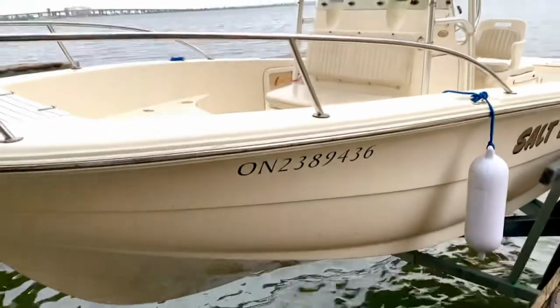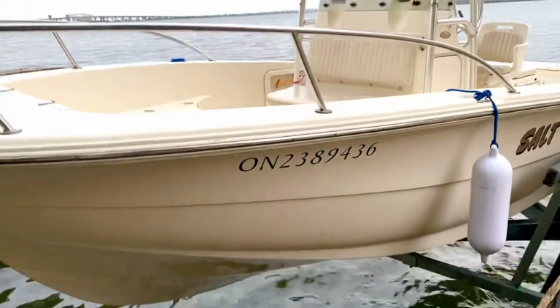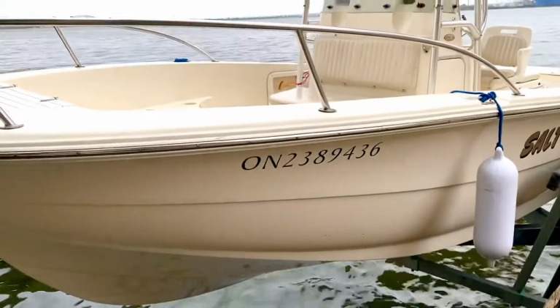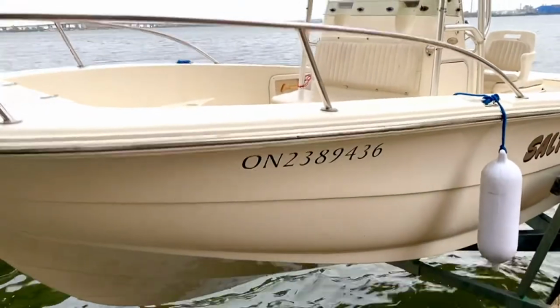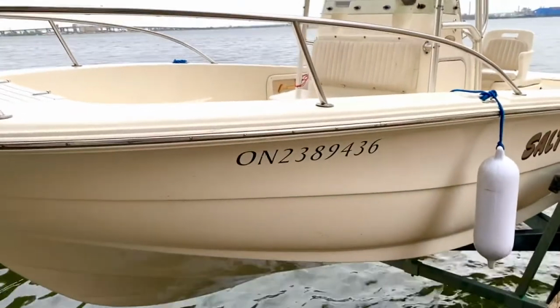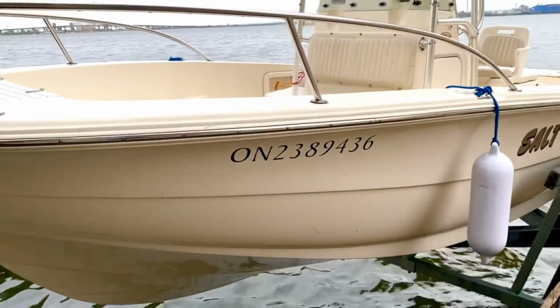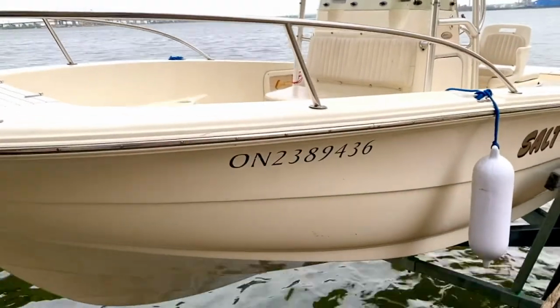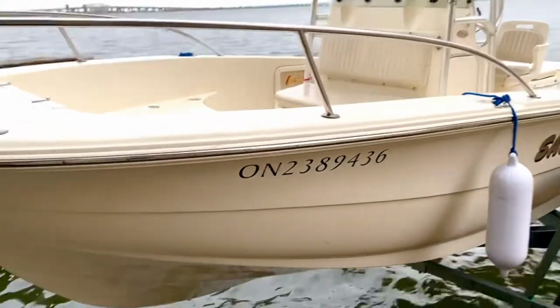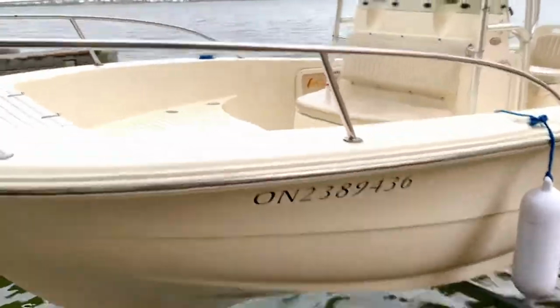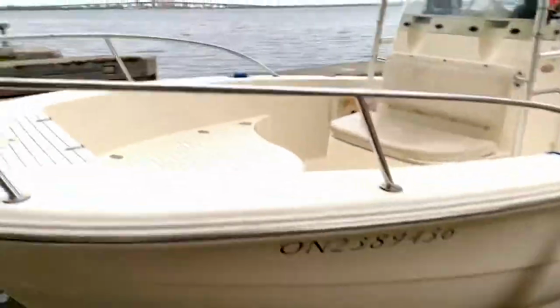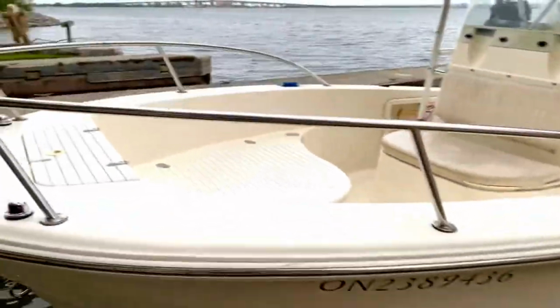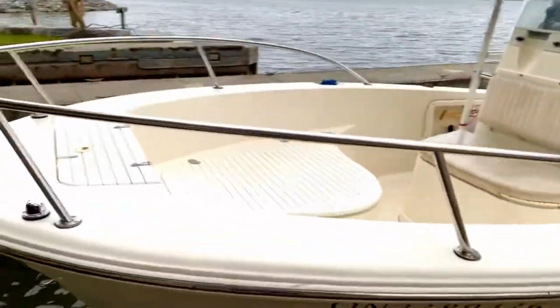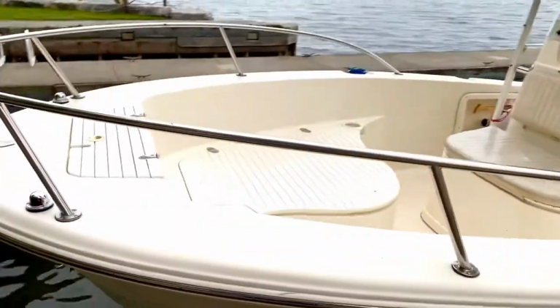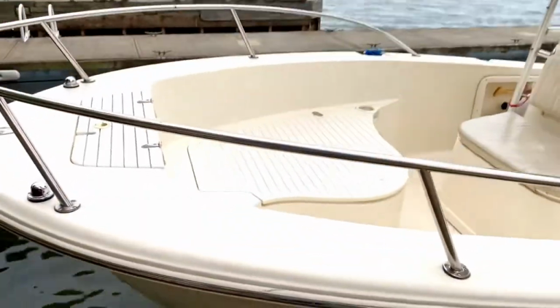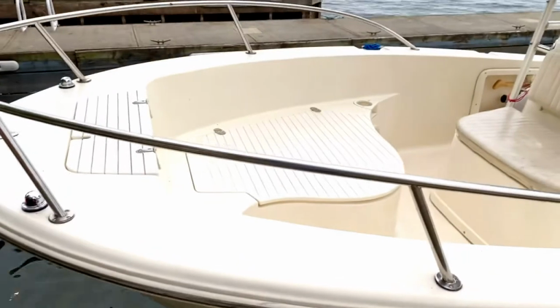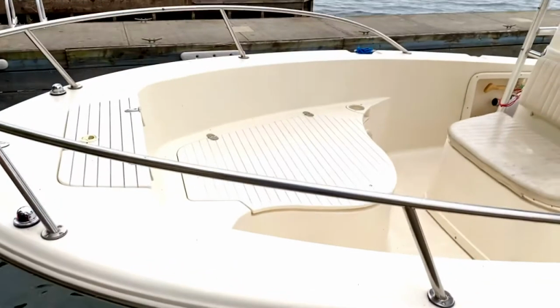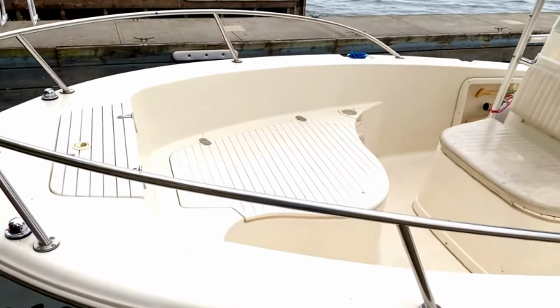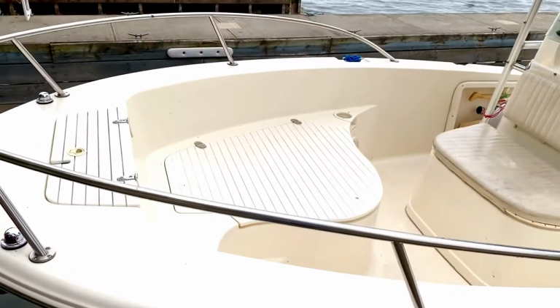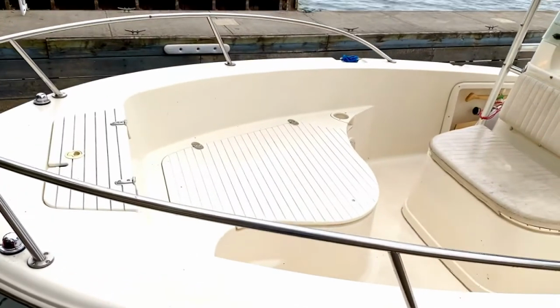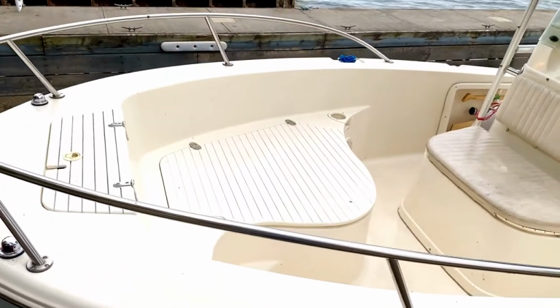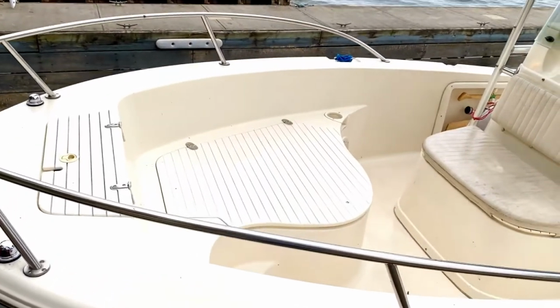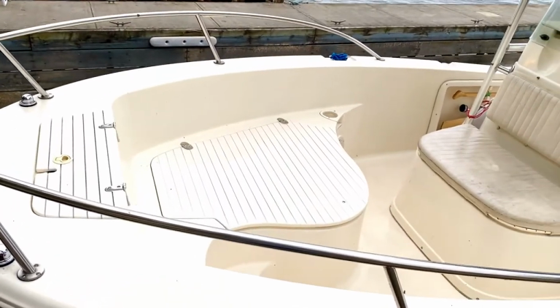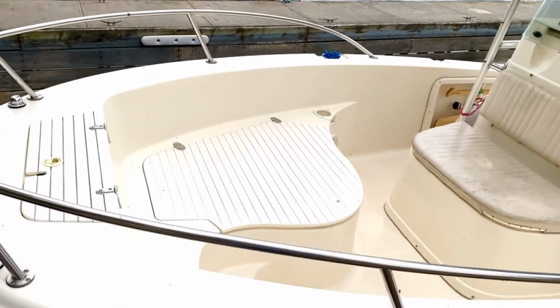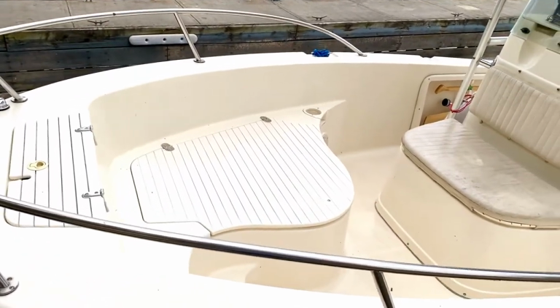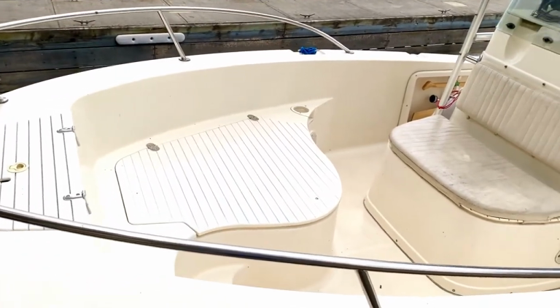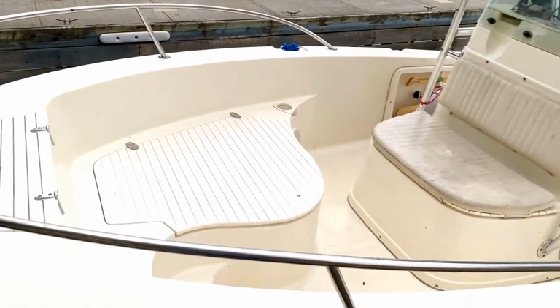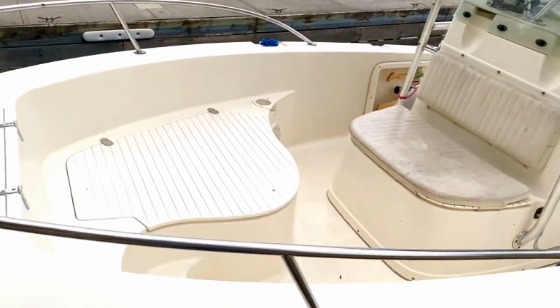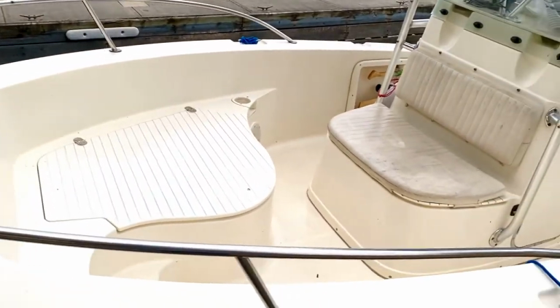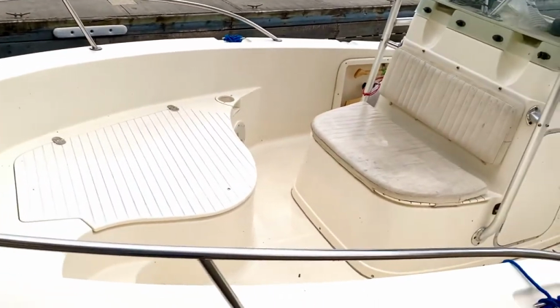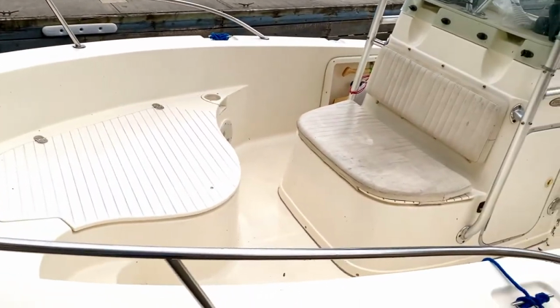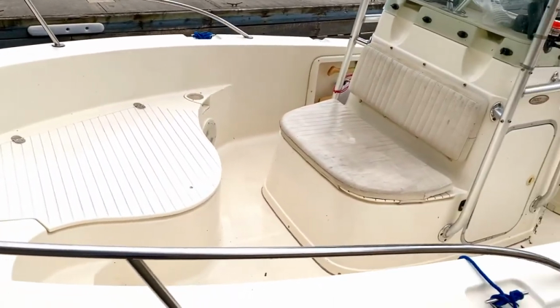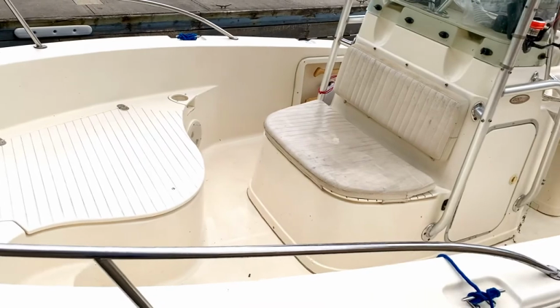As you can see, it's a deep-V hull. It's a 4.3-liter fuel injection, 220 horsepower, with a closed engine cooling system.